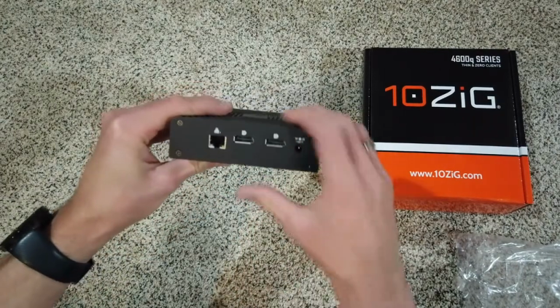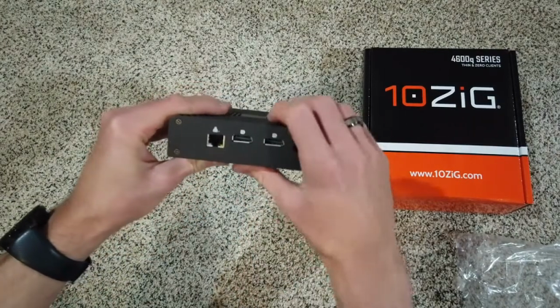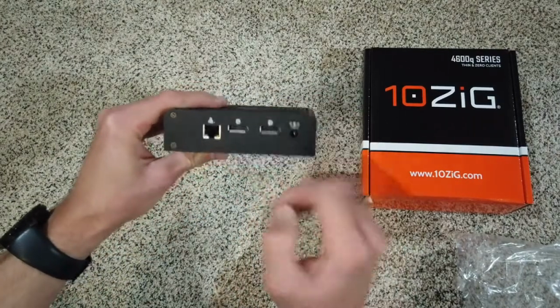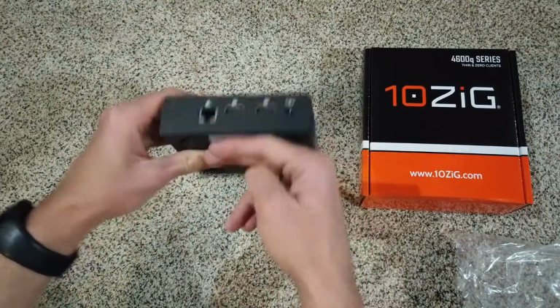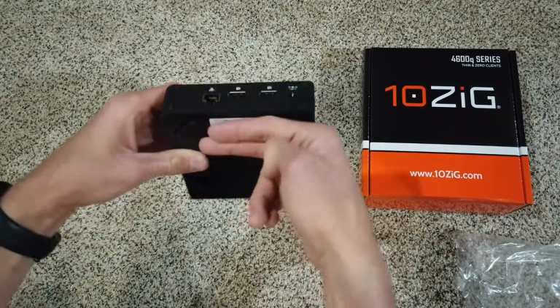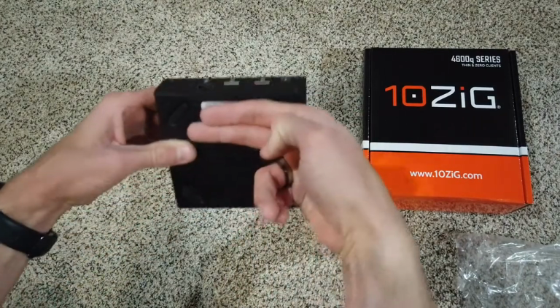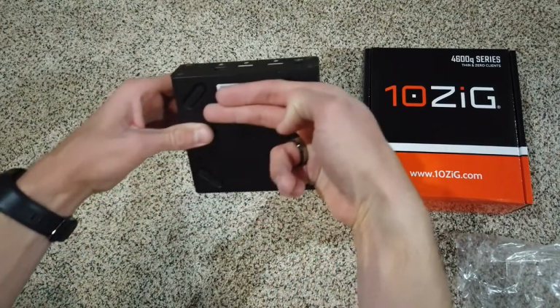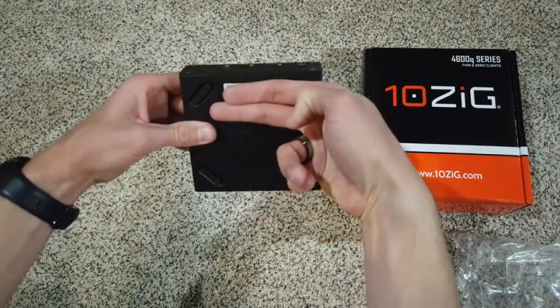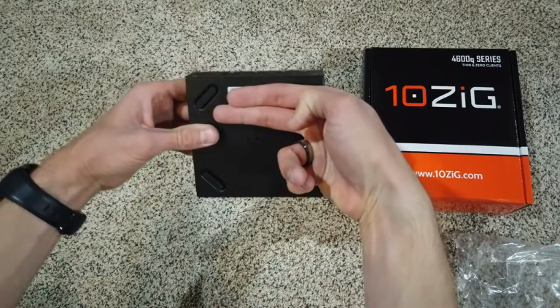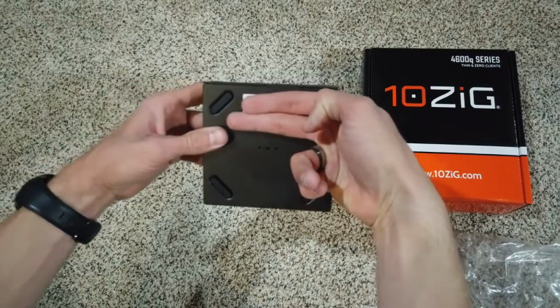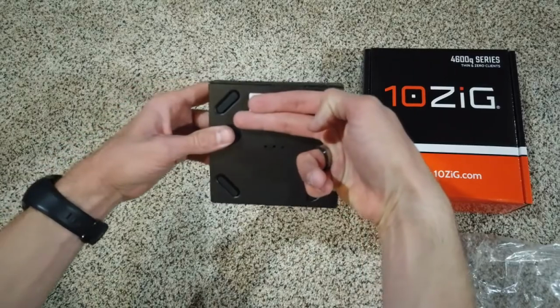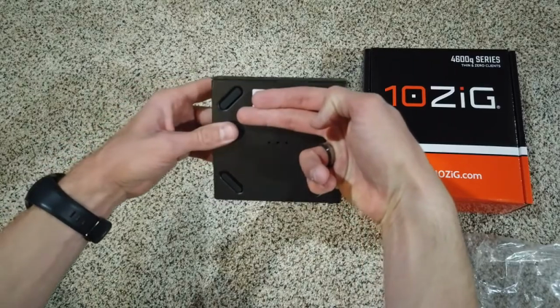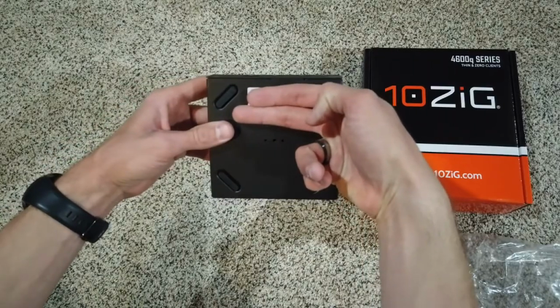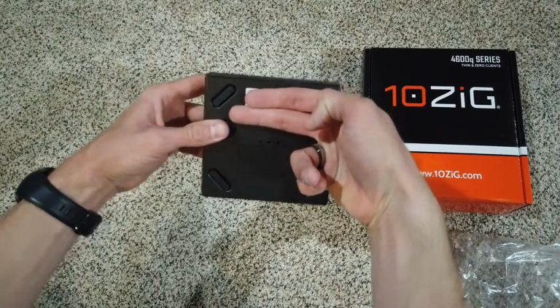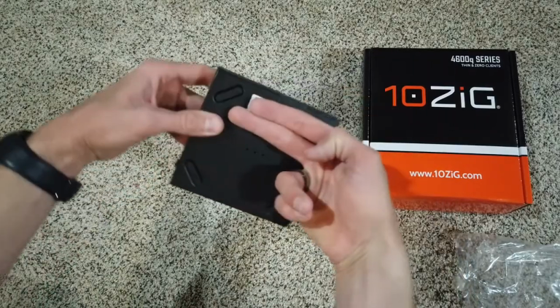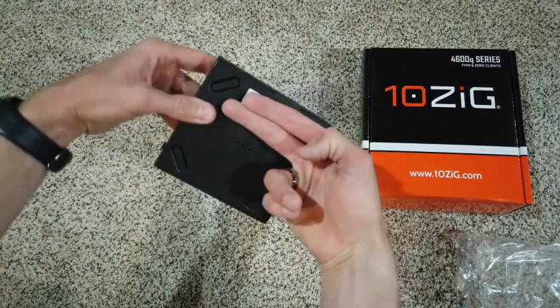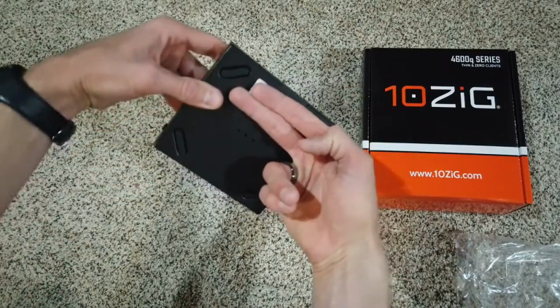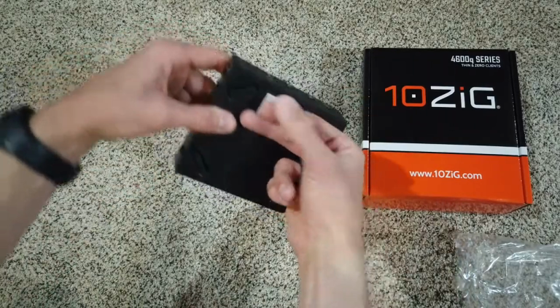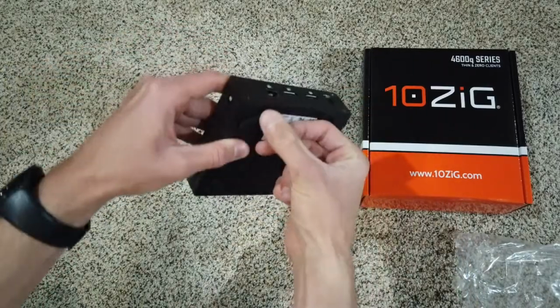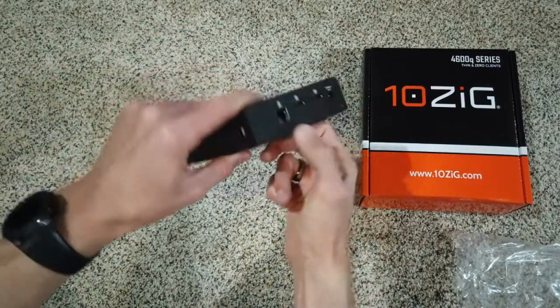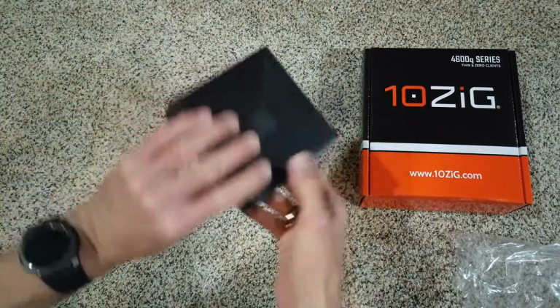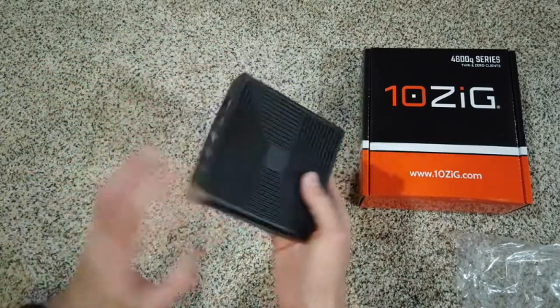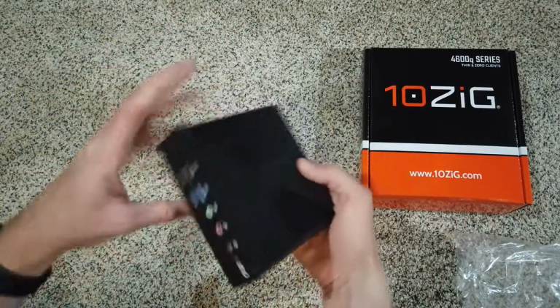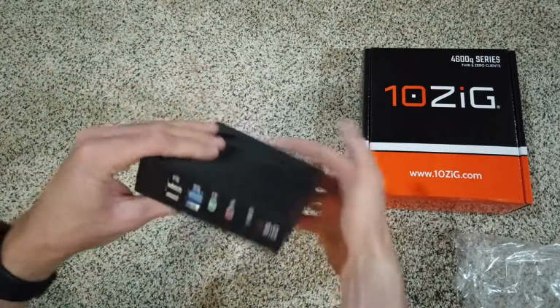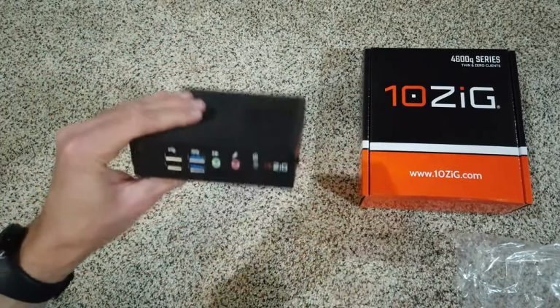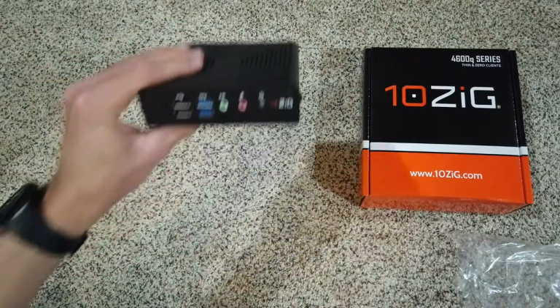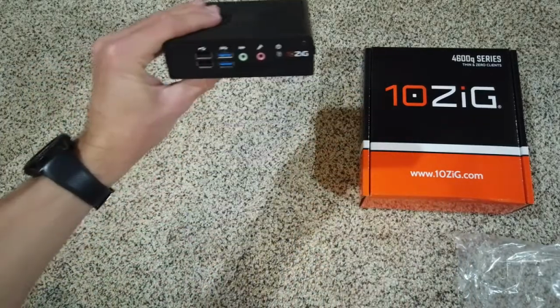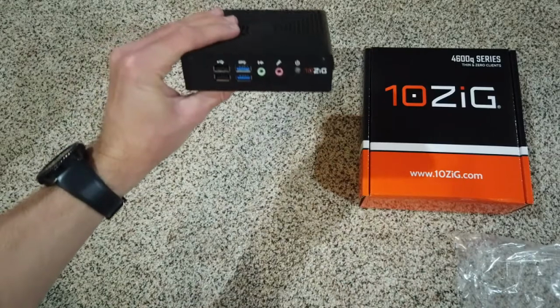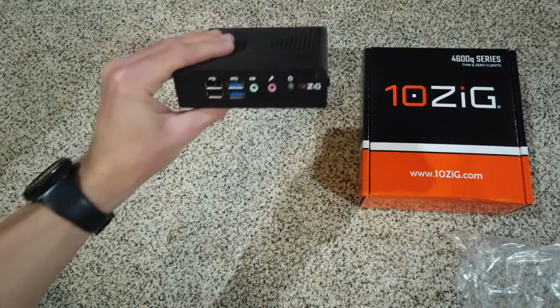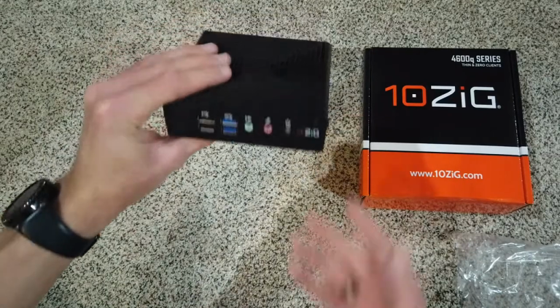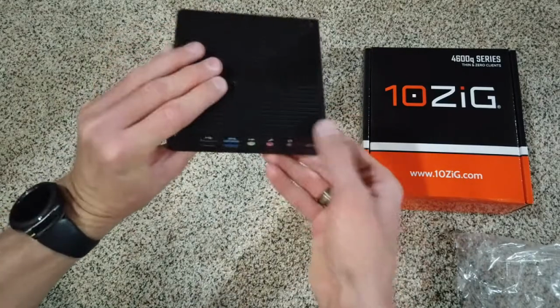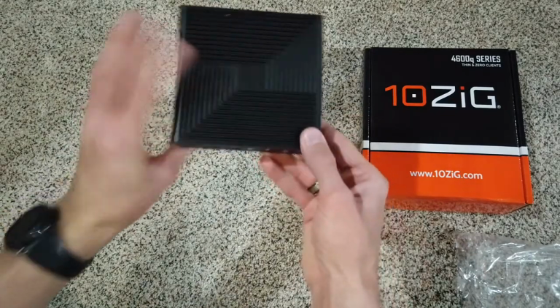So you can see it's a pretty small device. I'm just going to cover up the serial numbers and whatnot. This is the bottom — it's got rubber foot pads, which is nice. A small little guy.